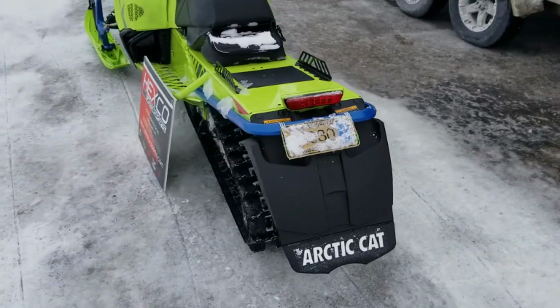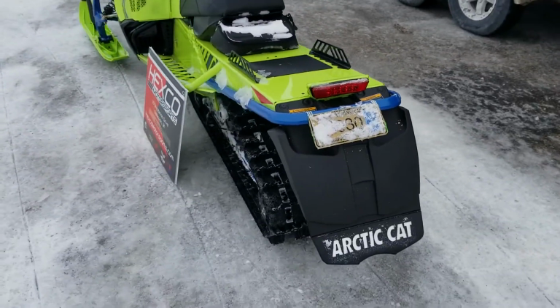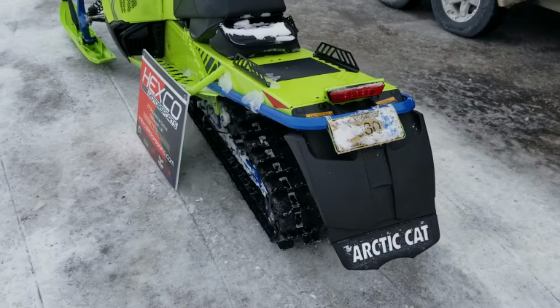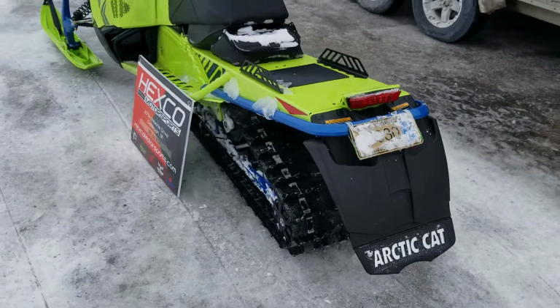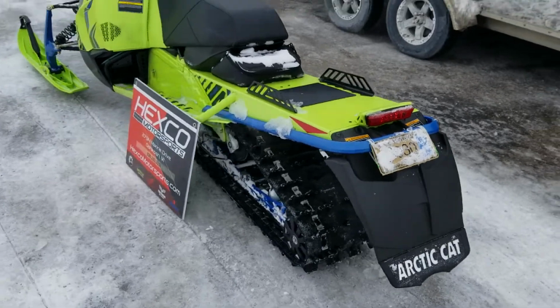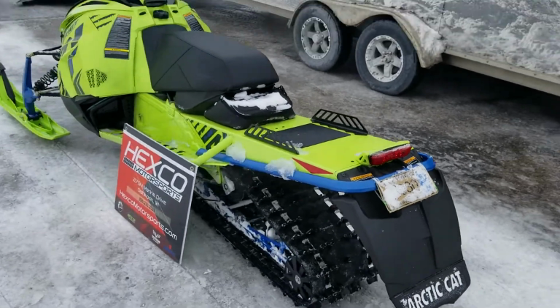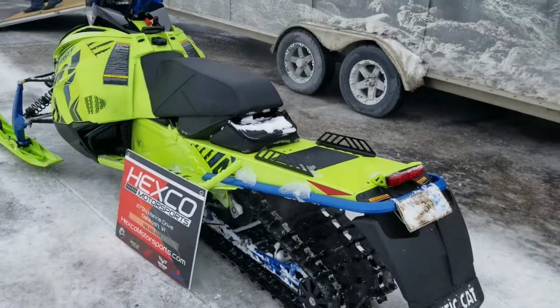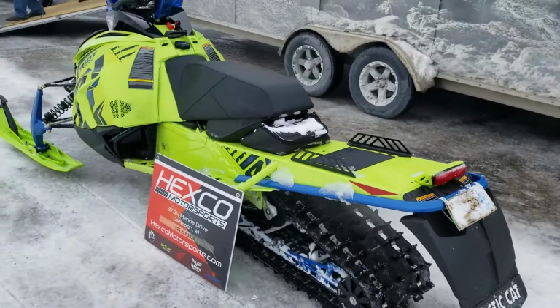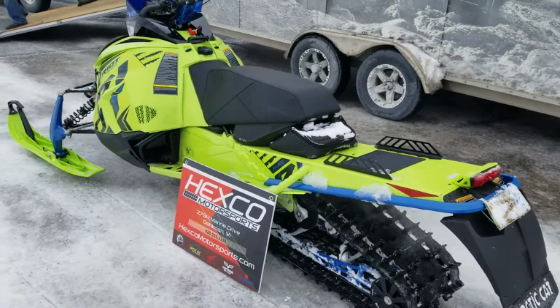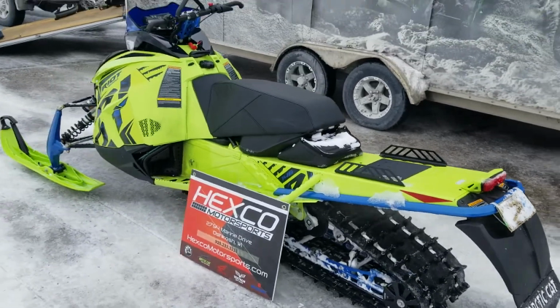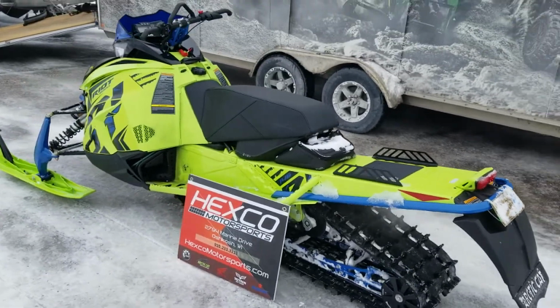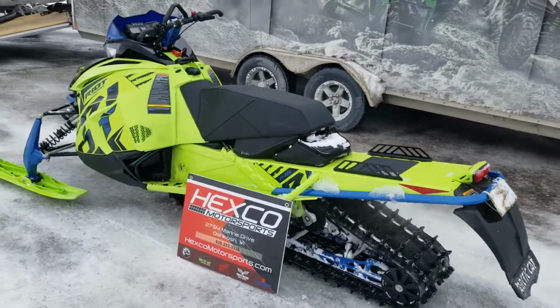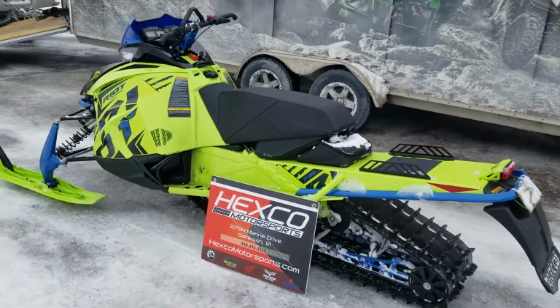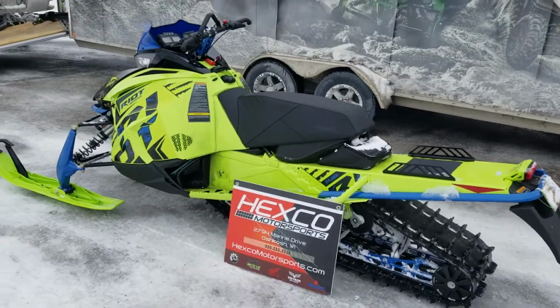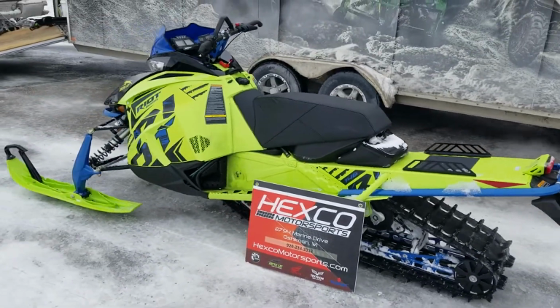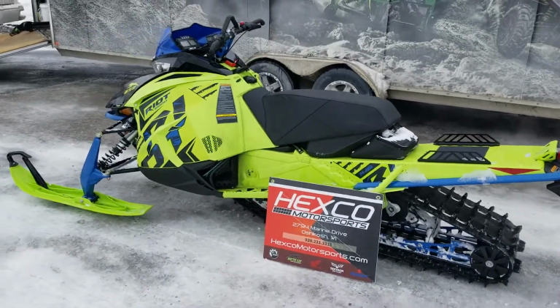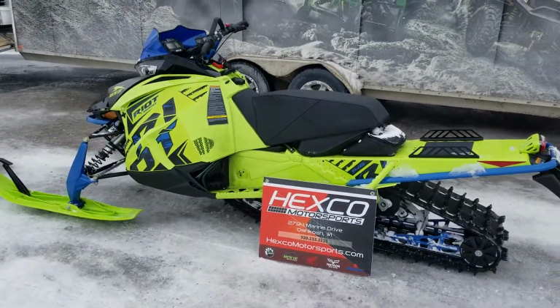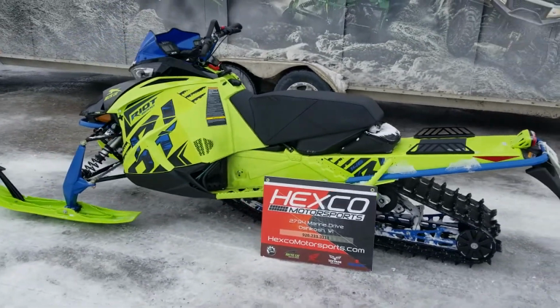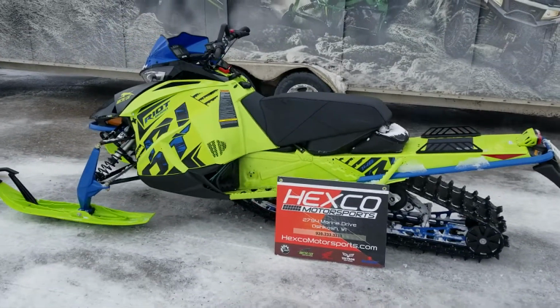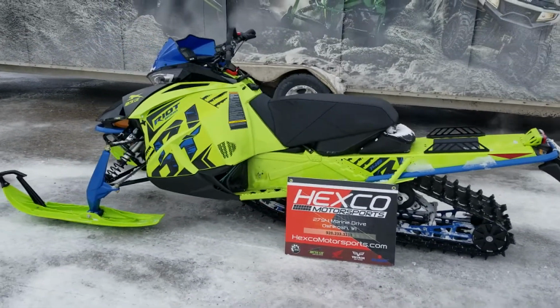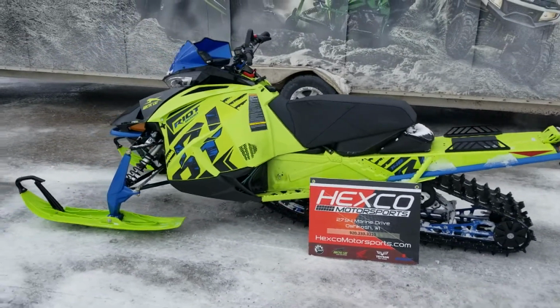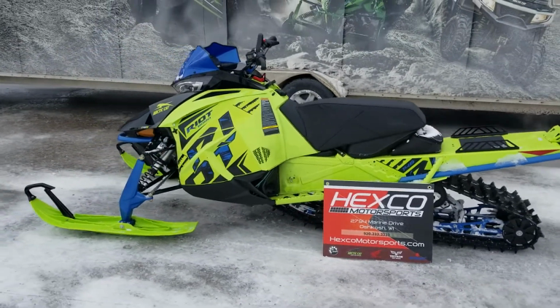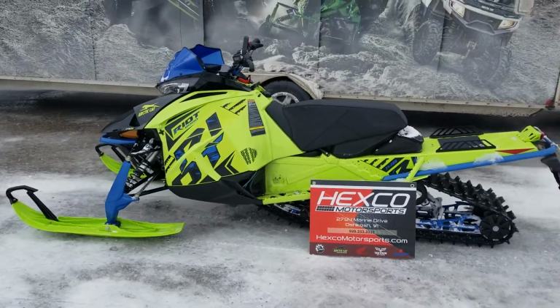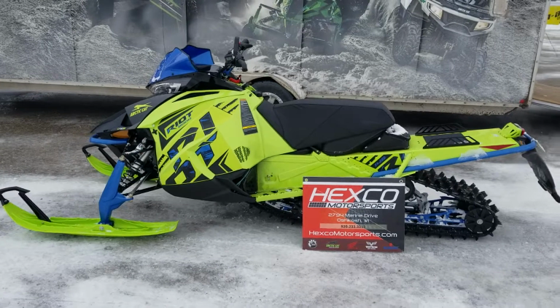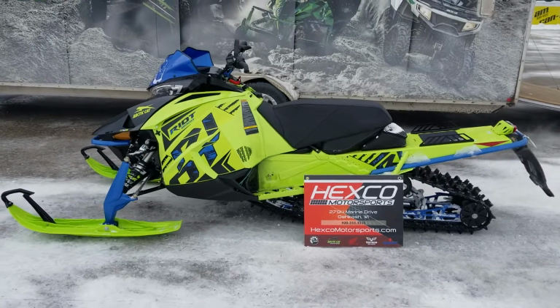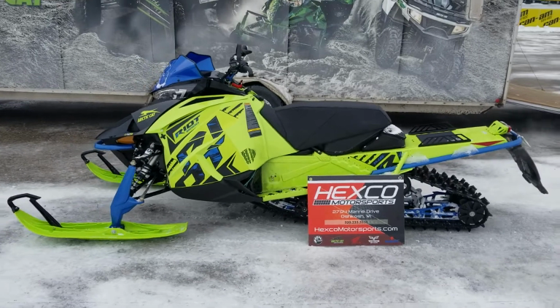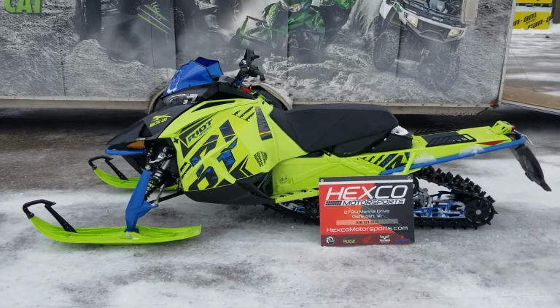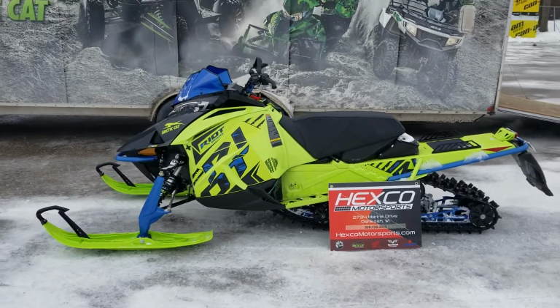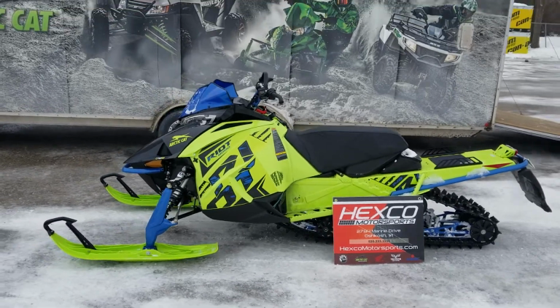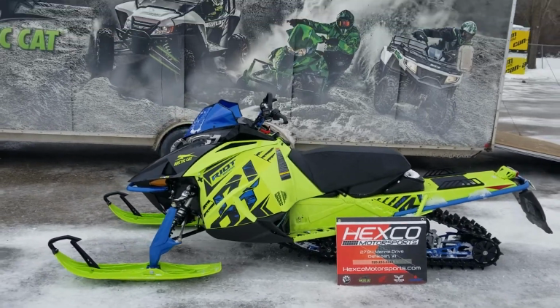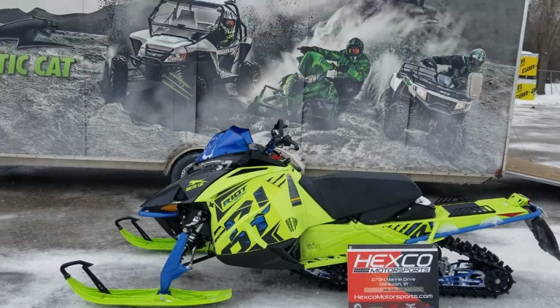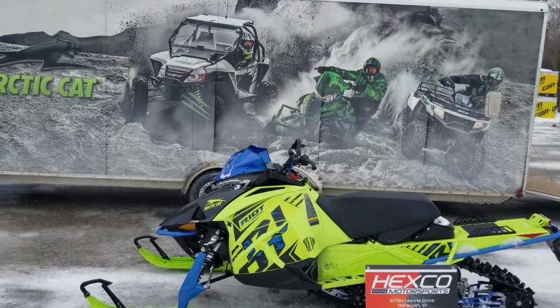And there you have it, the 2020 Riot 800.